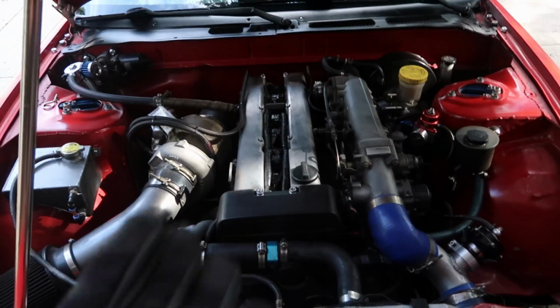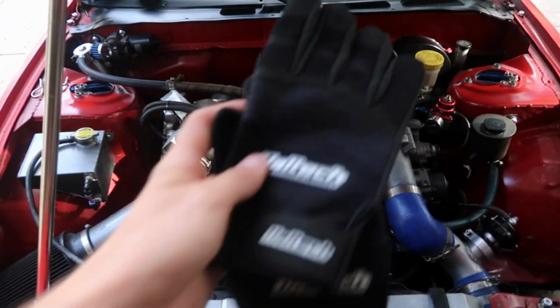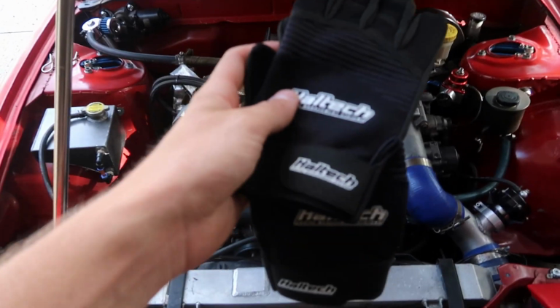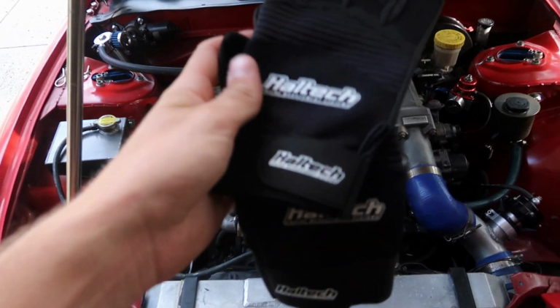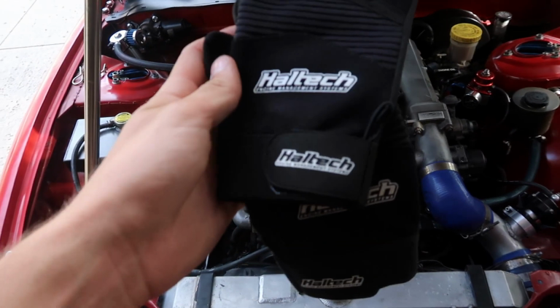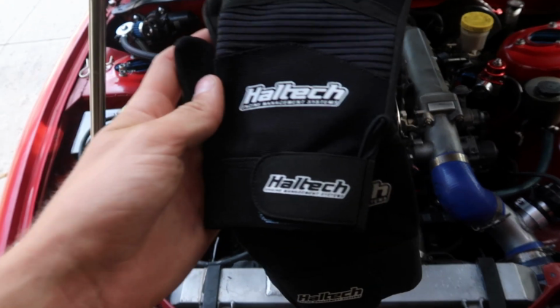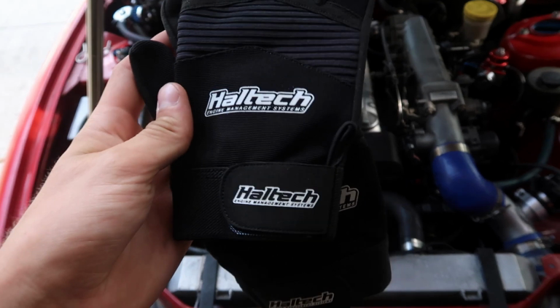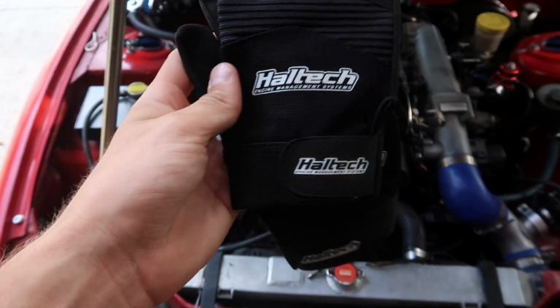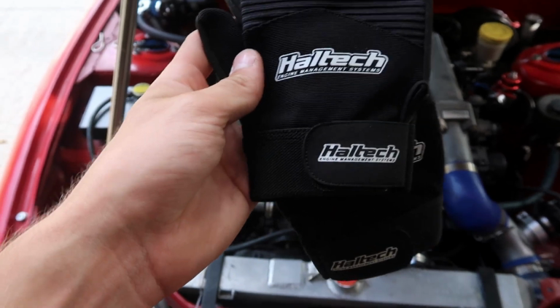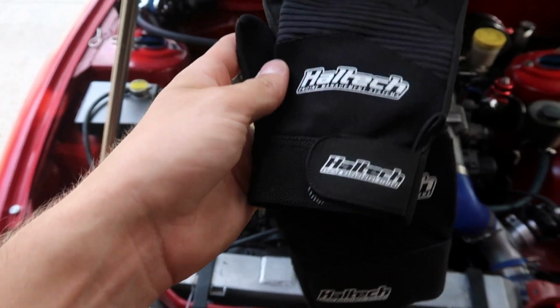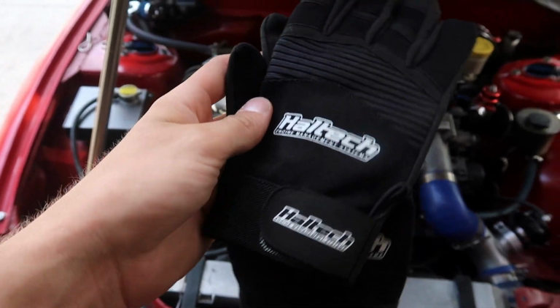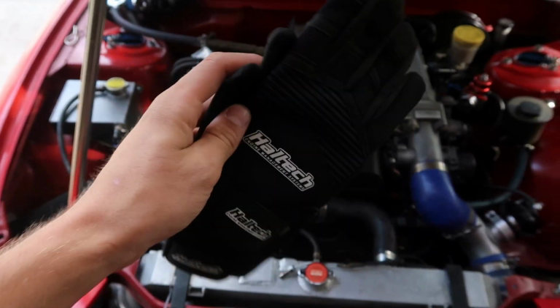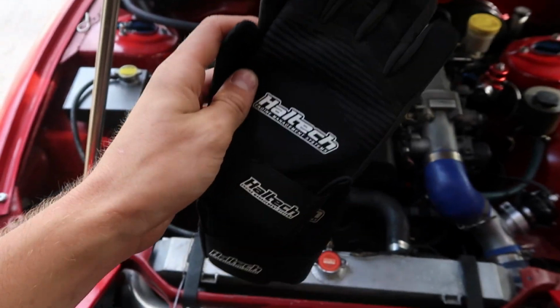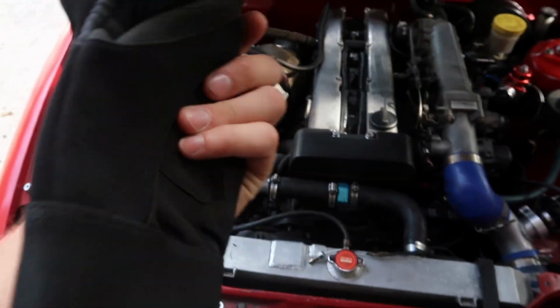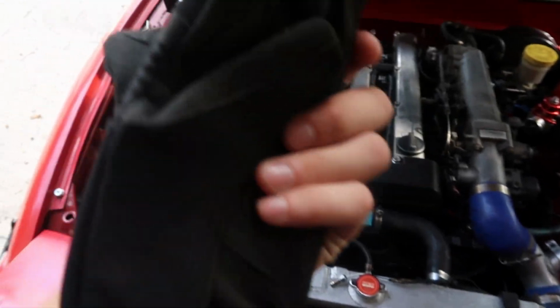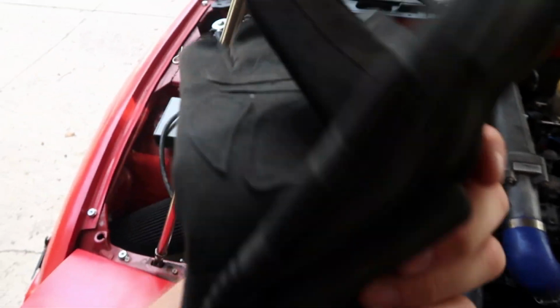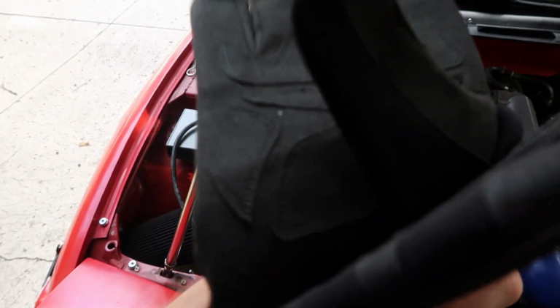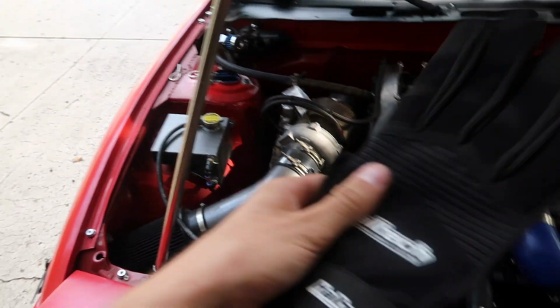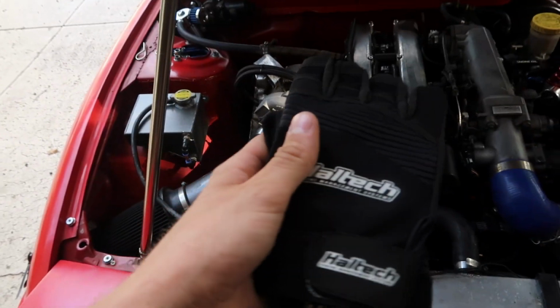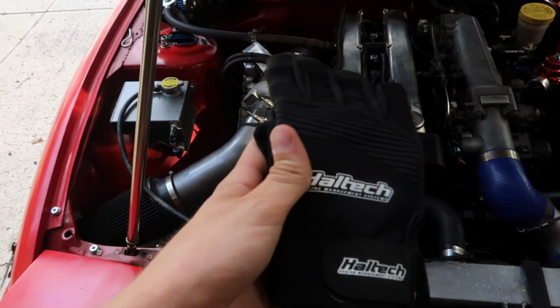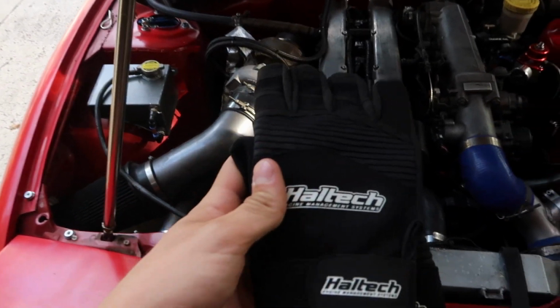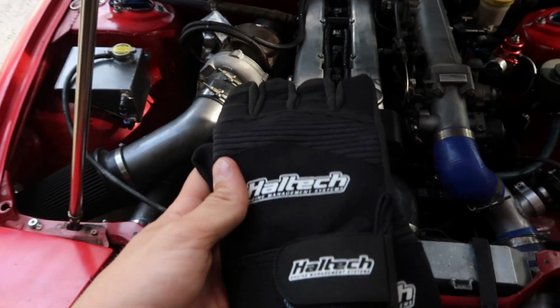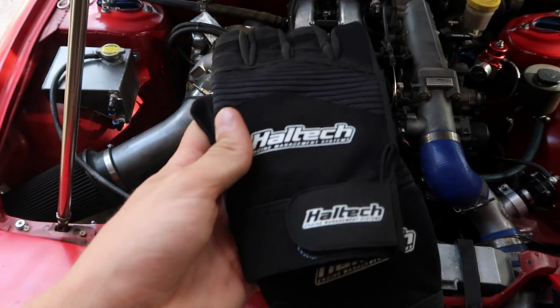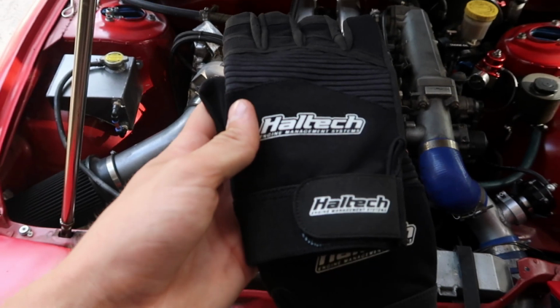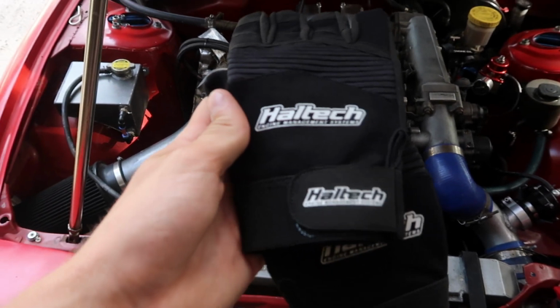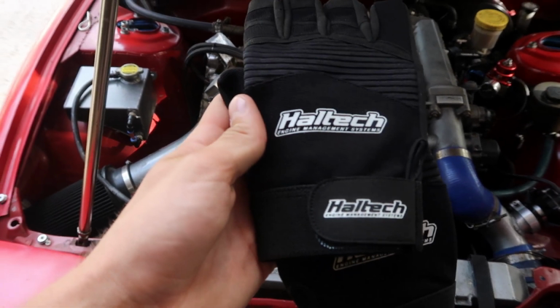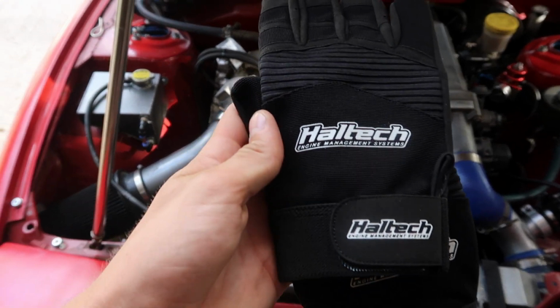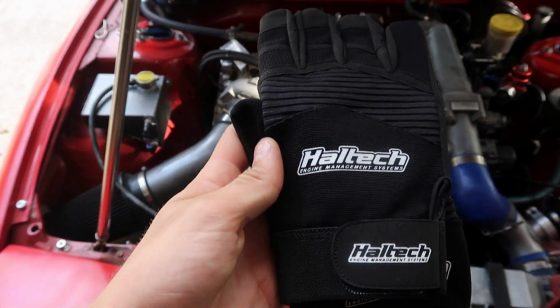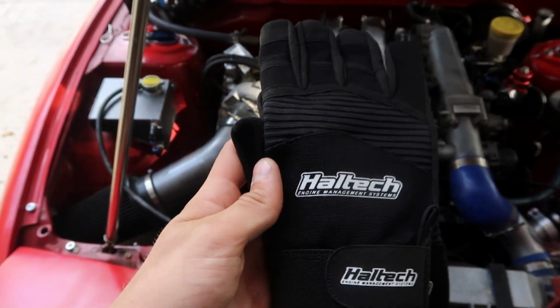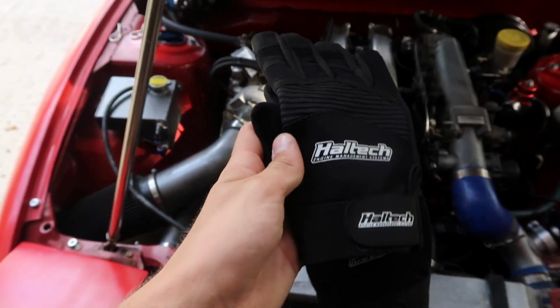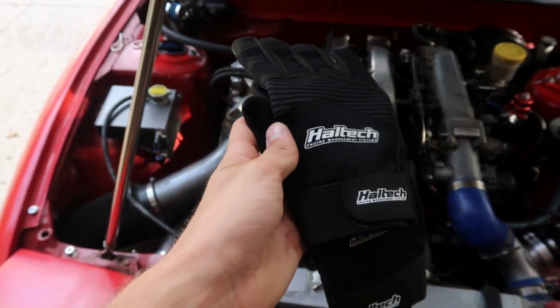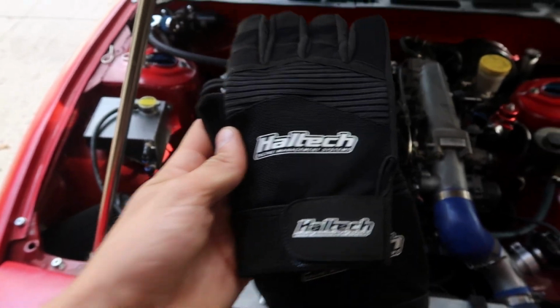While at the Hallstack ECU booth, Andrew hooked me up with some dope work gloves. You can use them as driving gloves, but they're mostly work gloves. I'm going to wear them right now — shoutout to Hallstack and Andrew for the dope gloves.